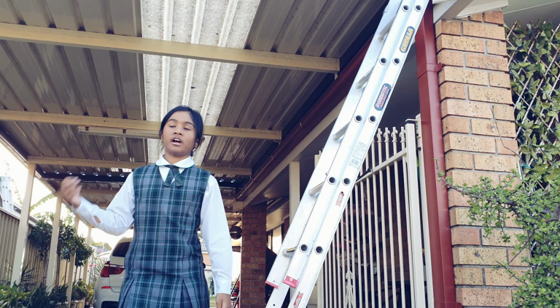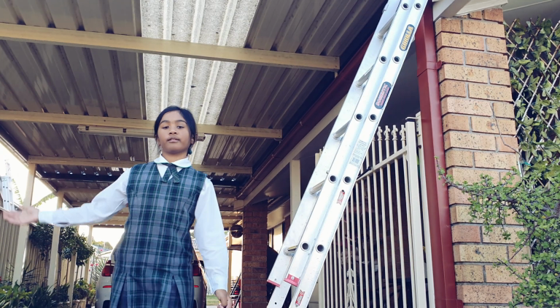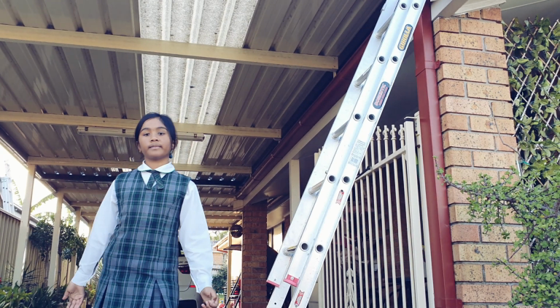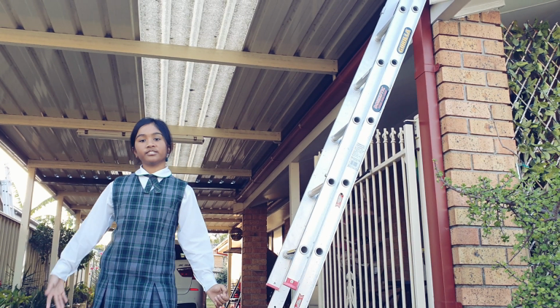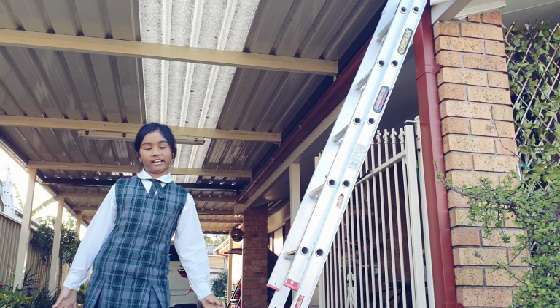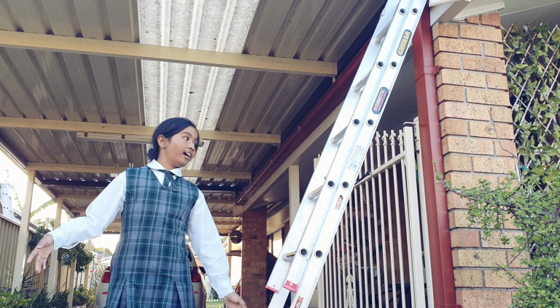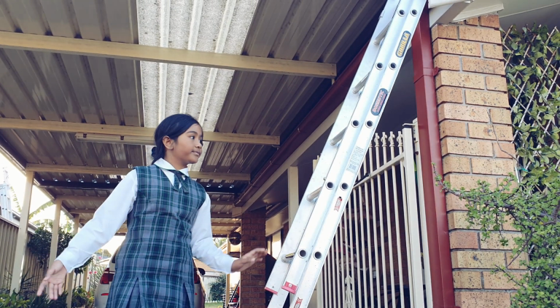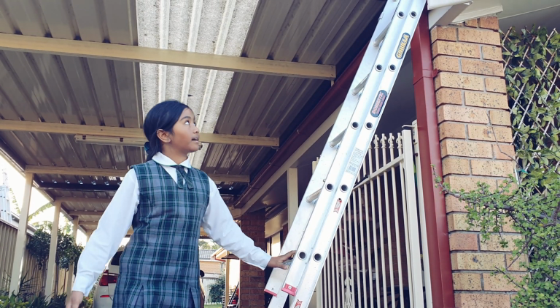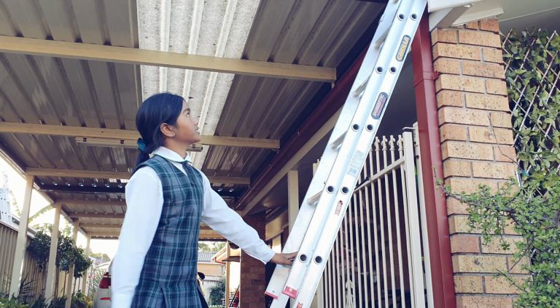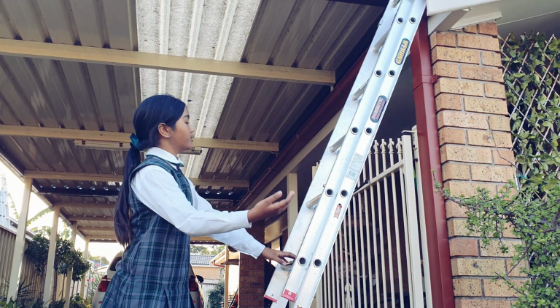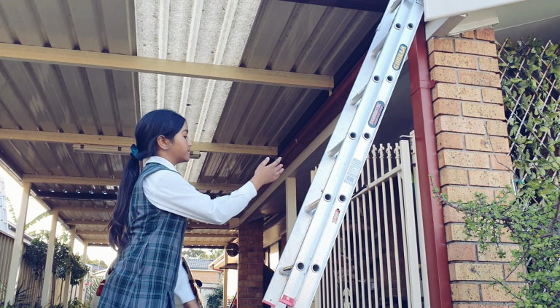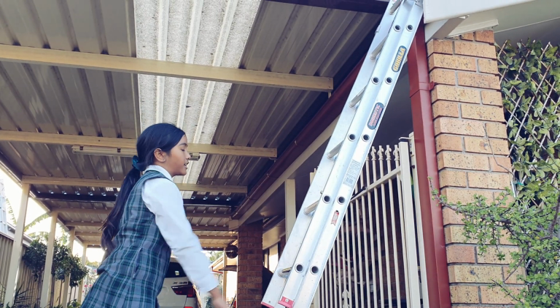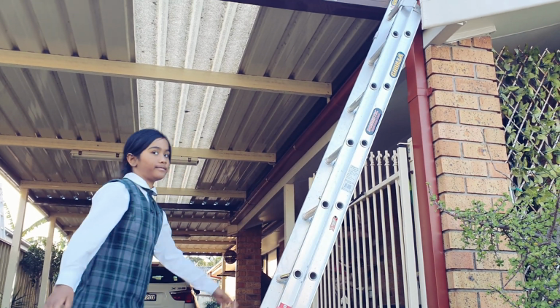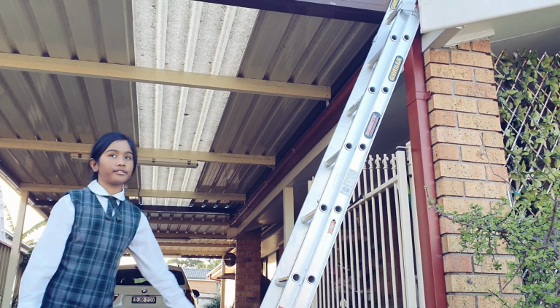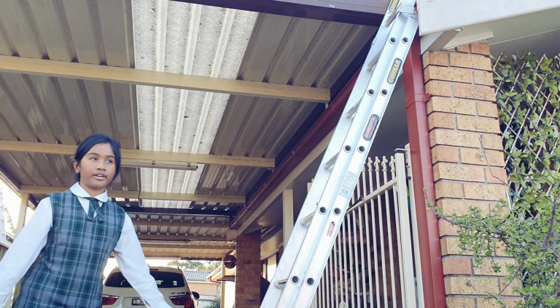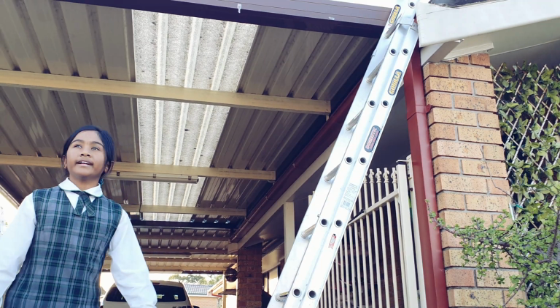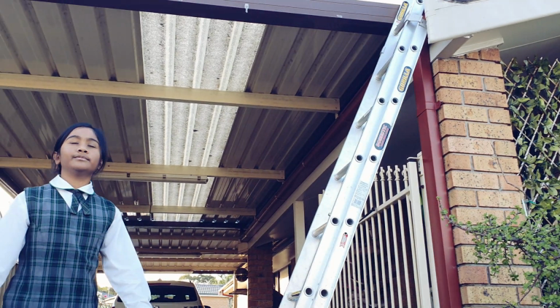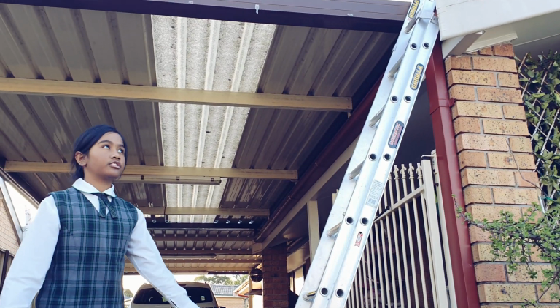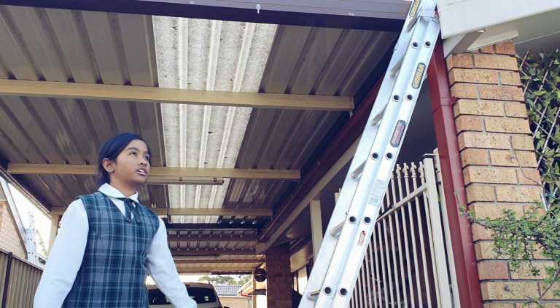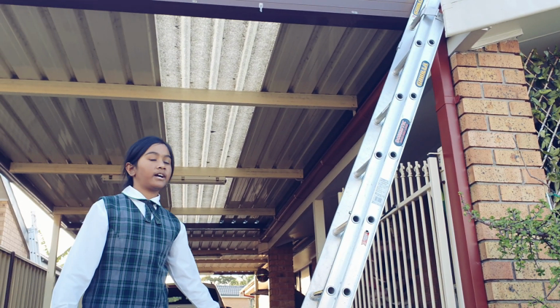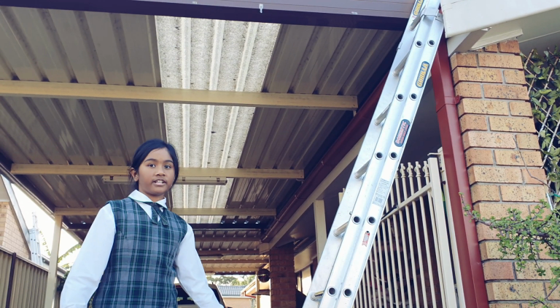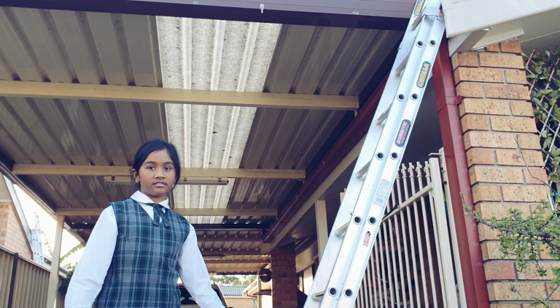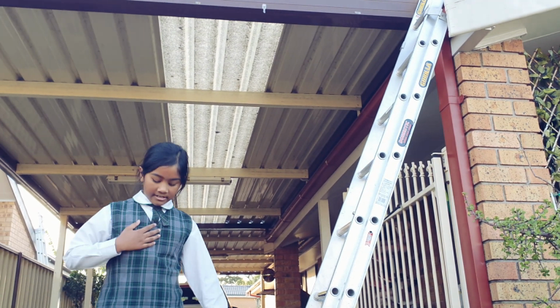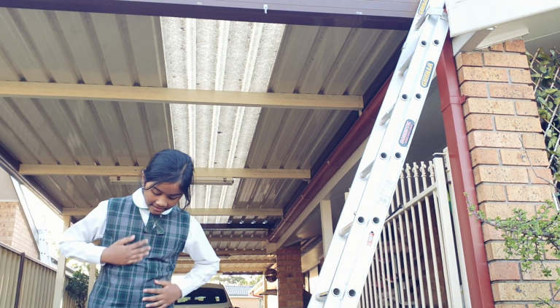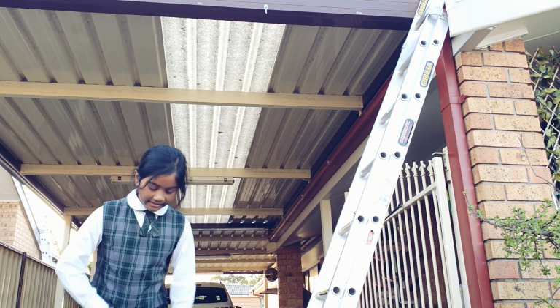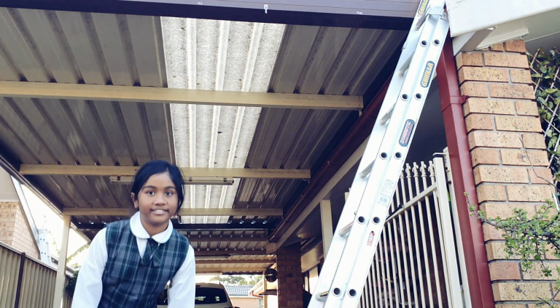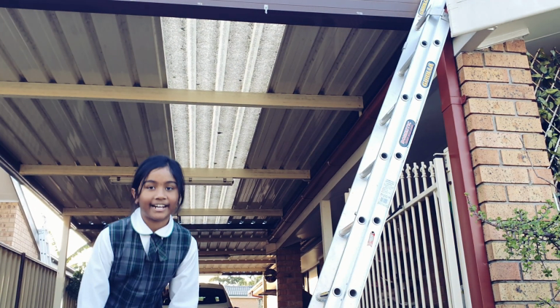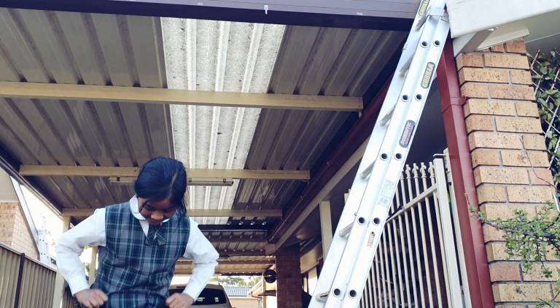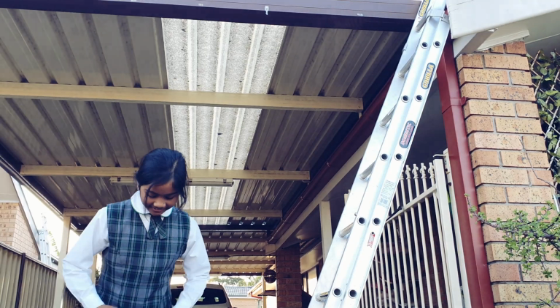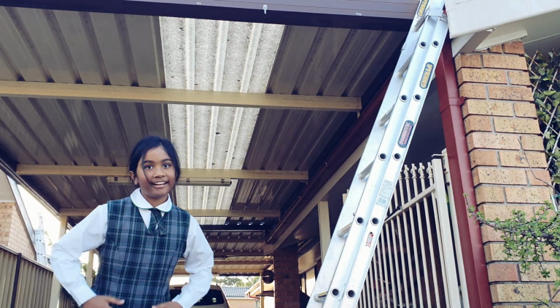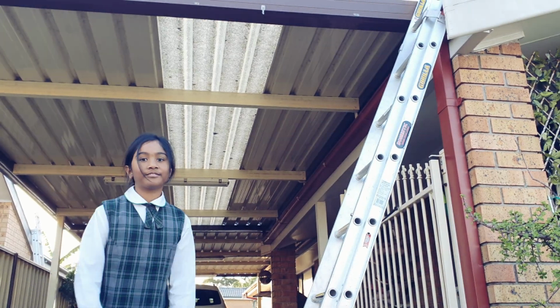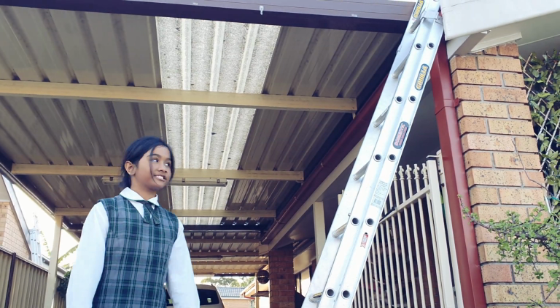Hi, welcome back to Lunaria. Today I'm going up to see my roof. We had some new solar panels installed today, and as you know, I just got home from school.